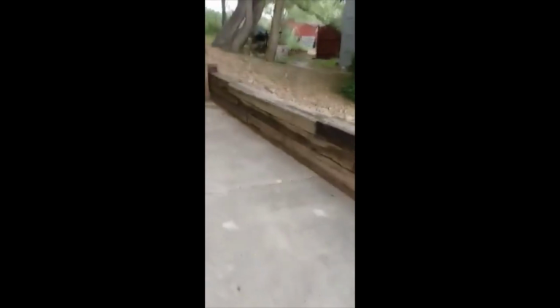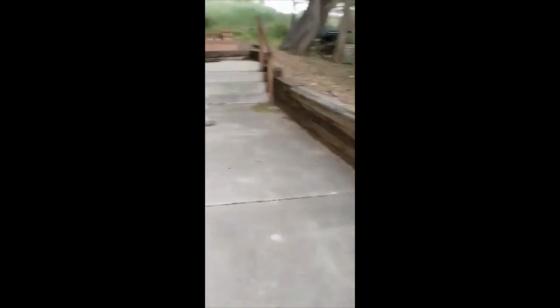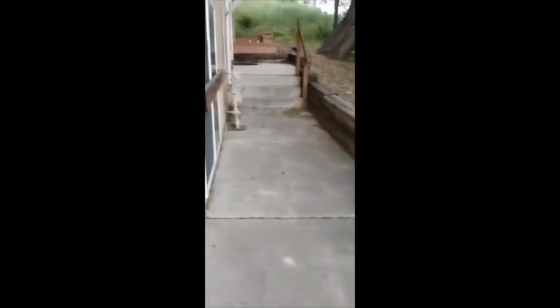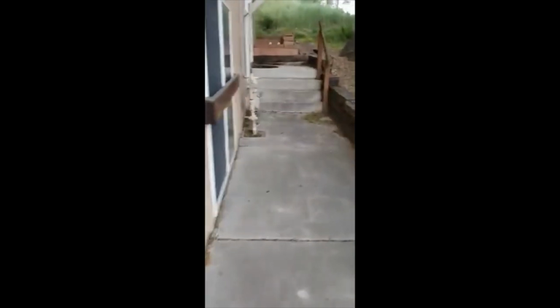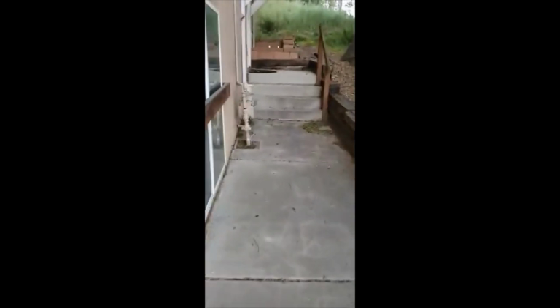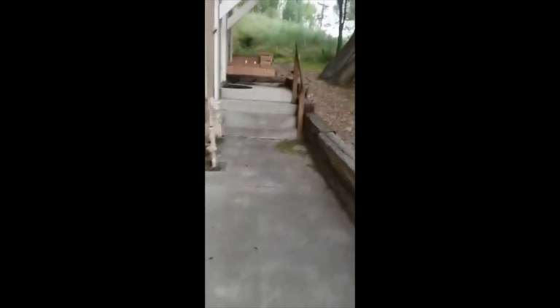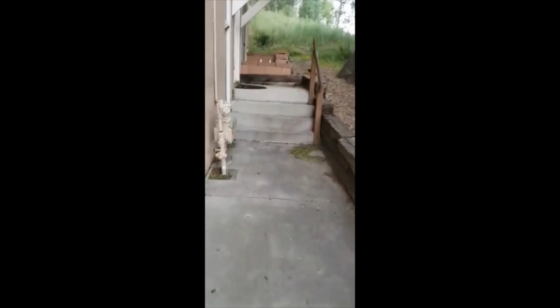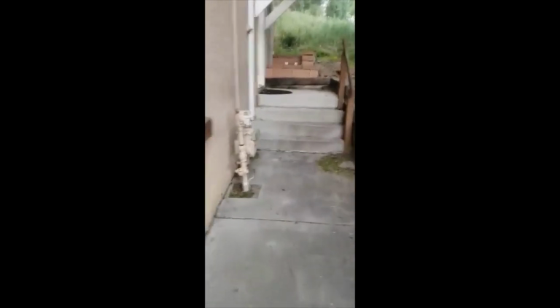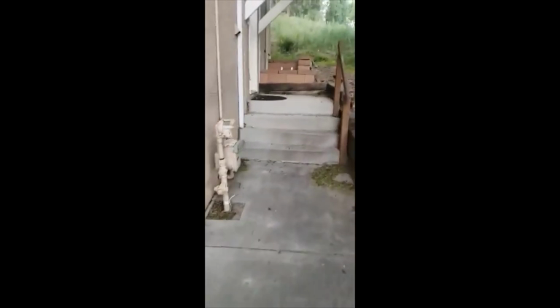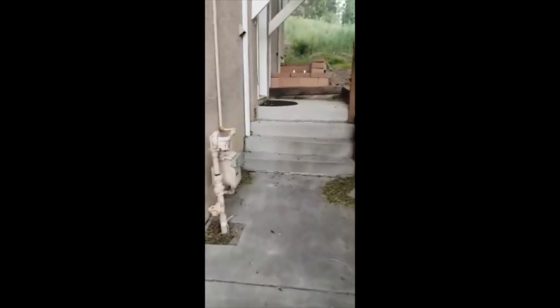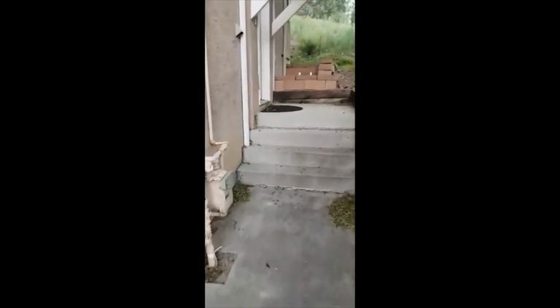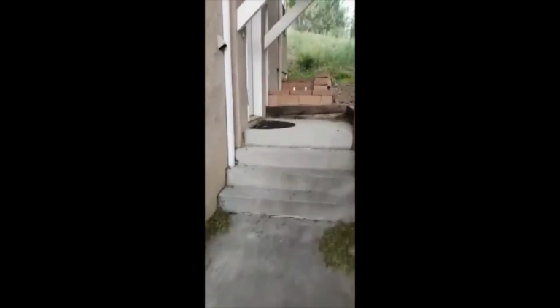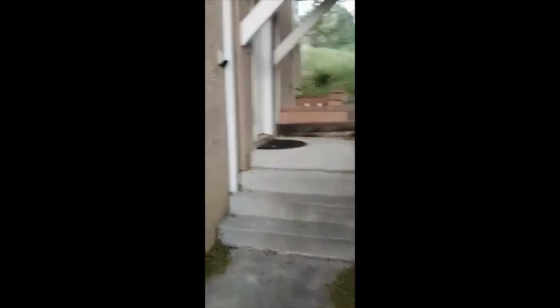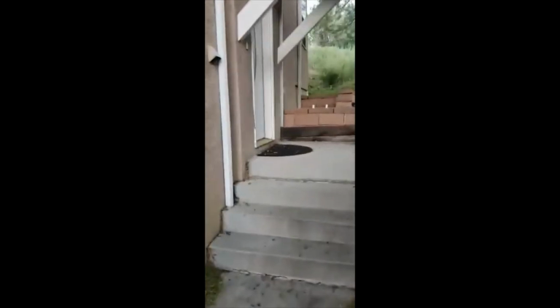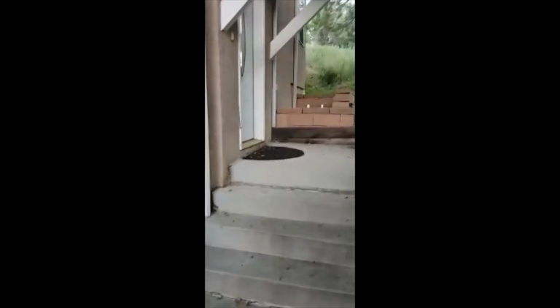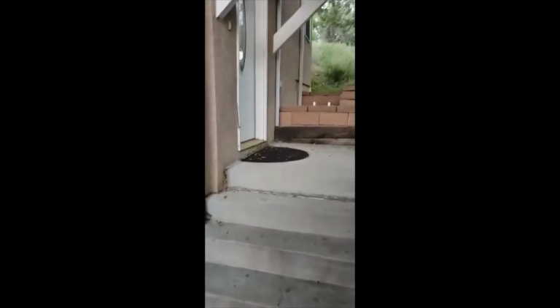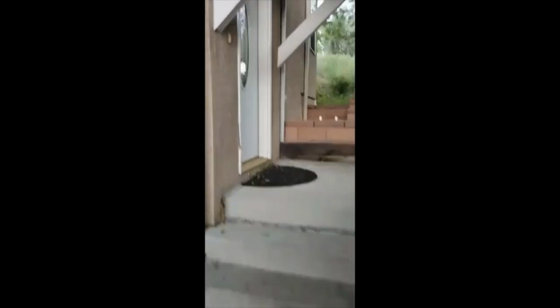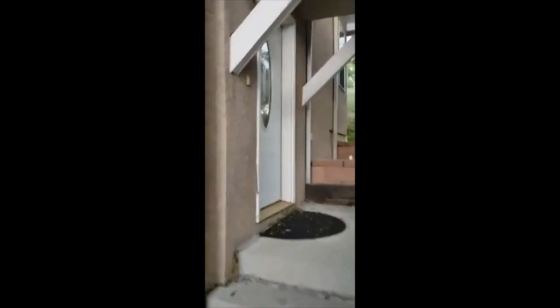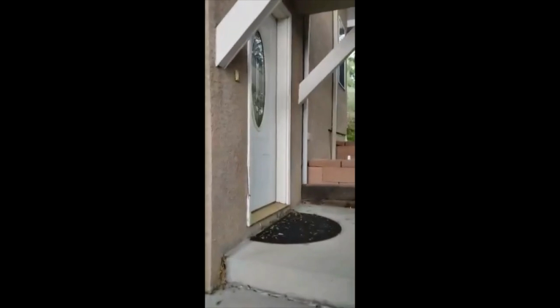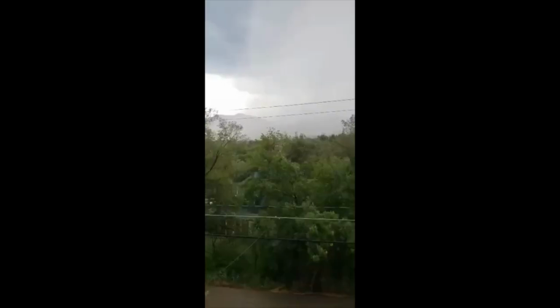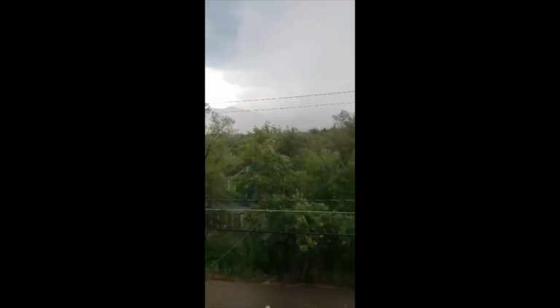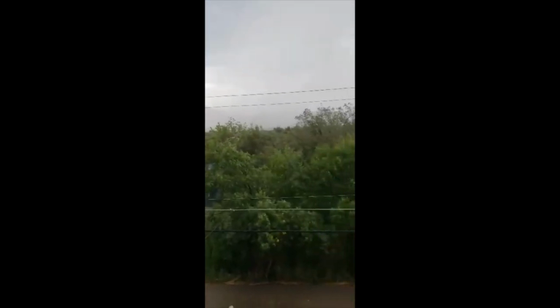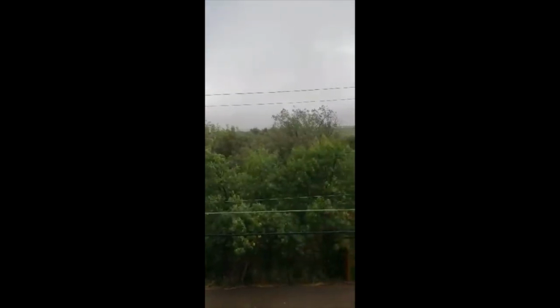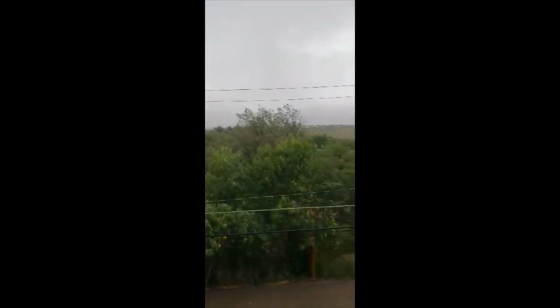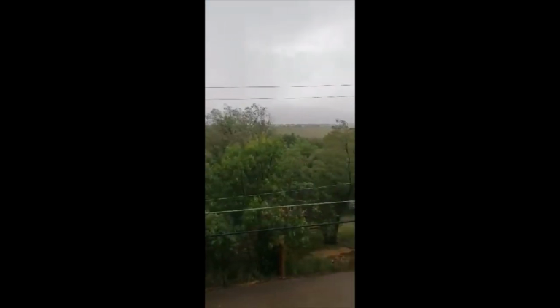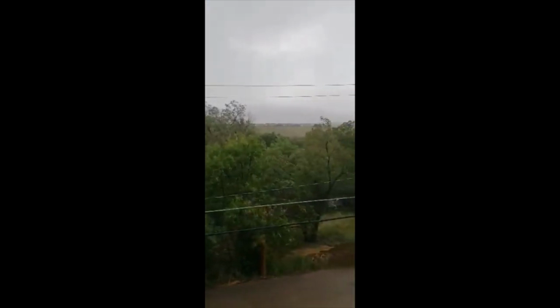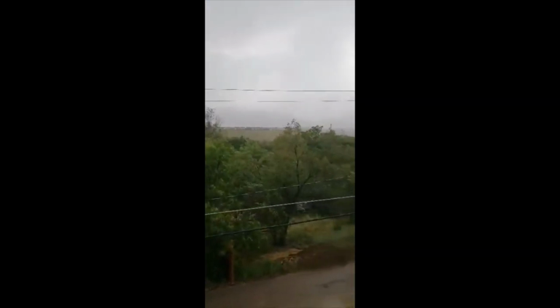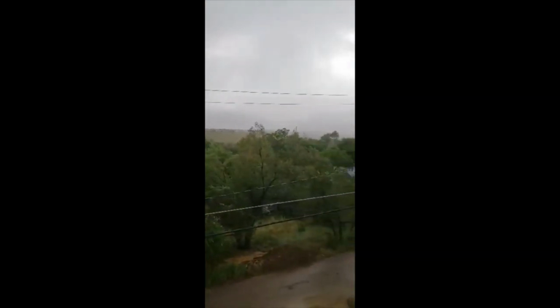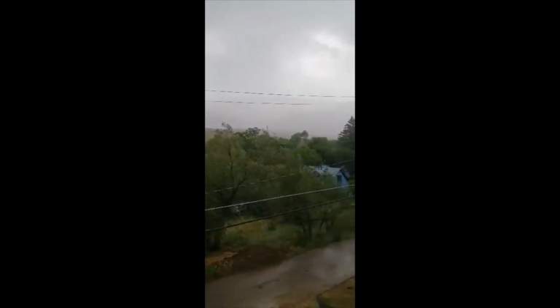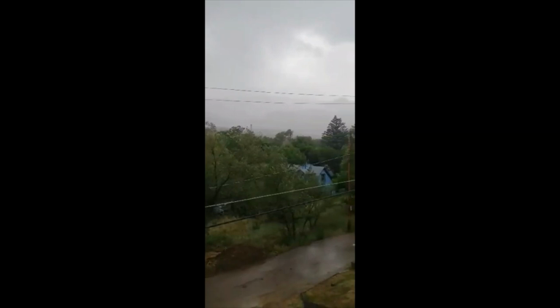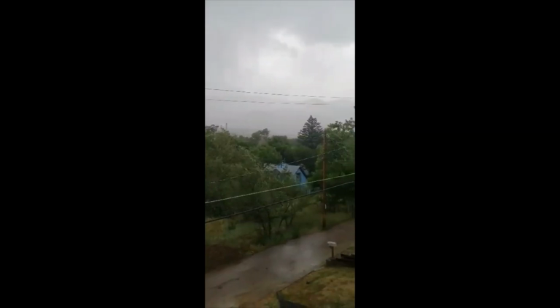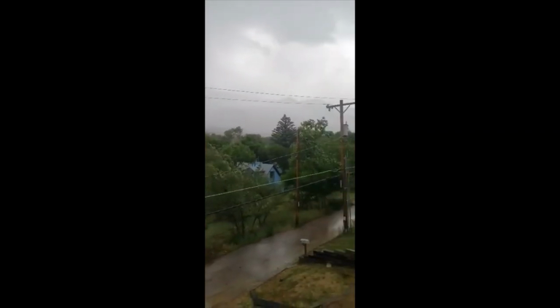To the main entrance. The storm came in pretty fast. The mountains are mostly covered now.